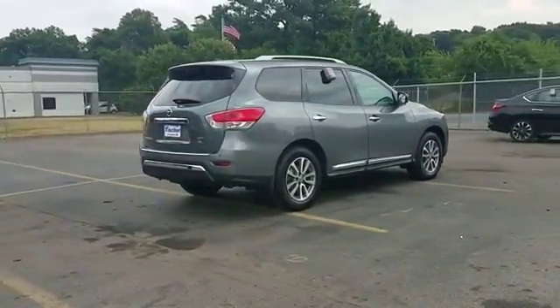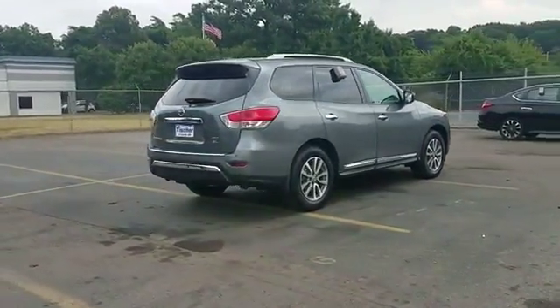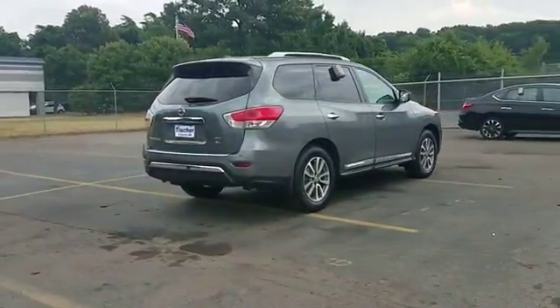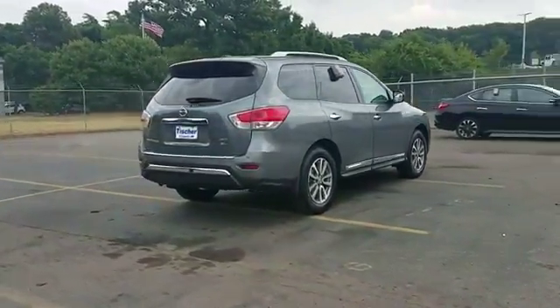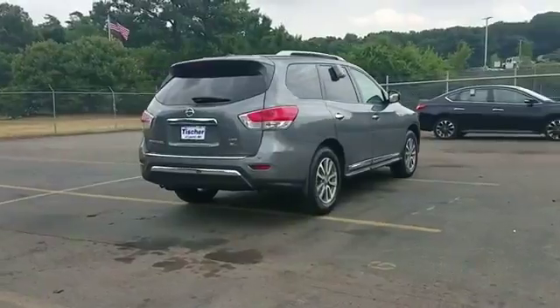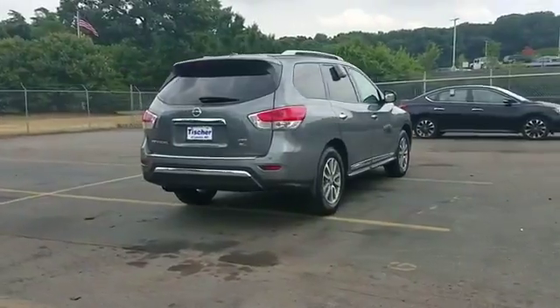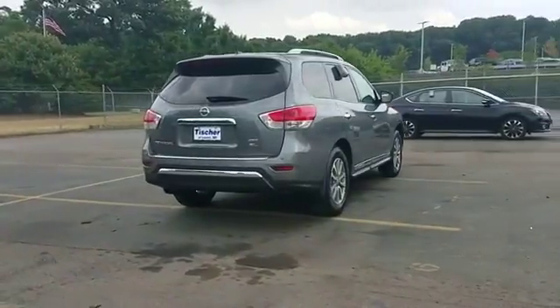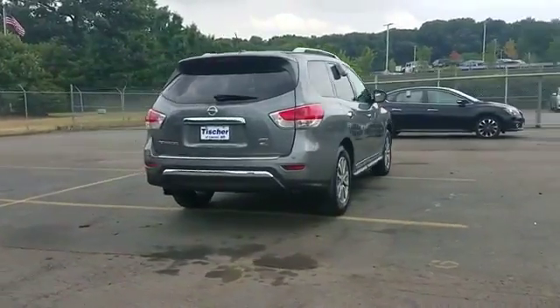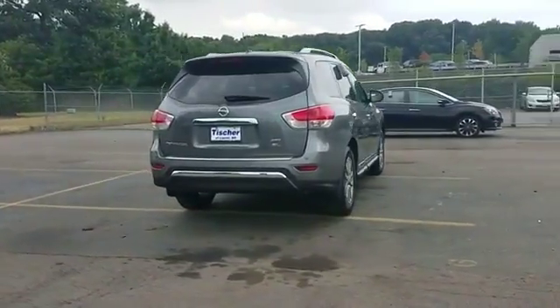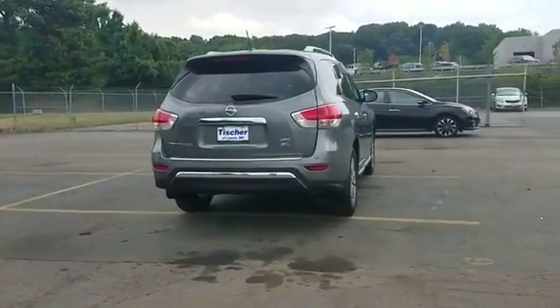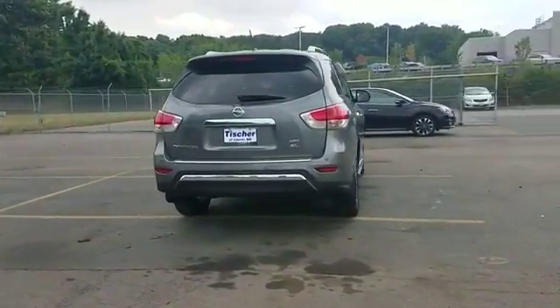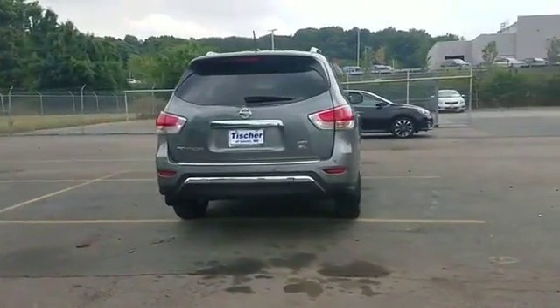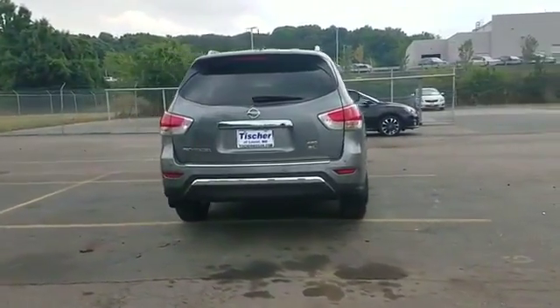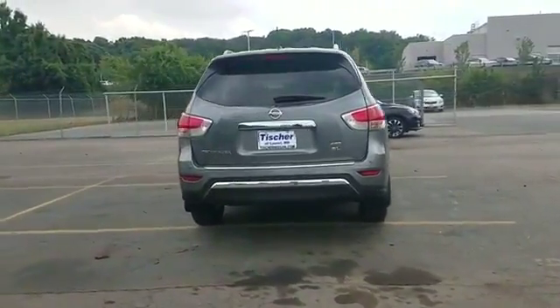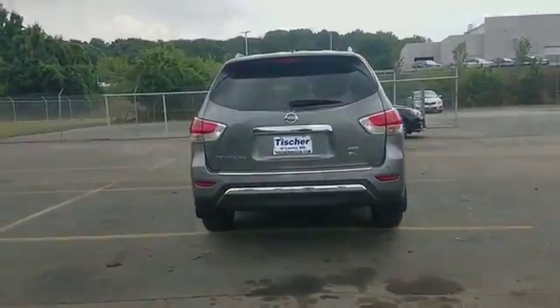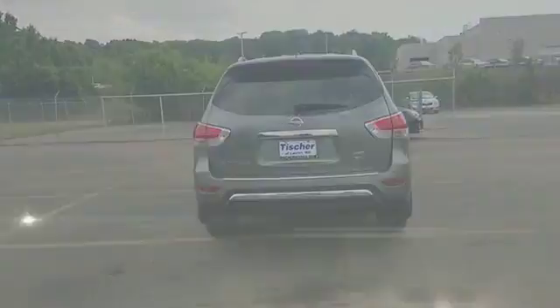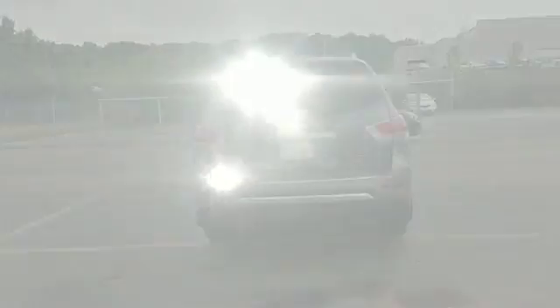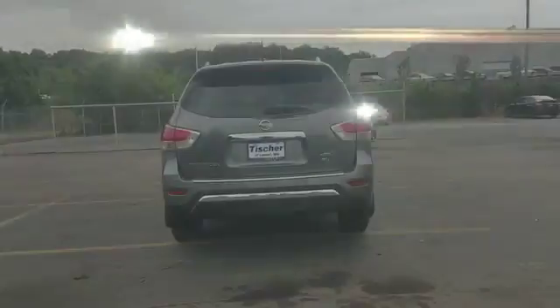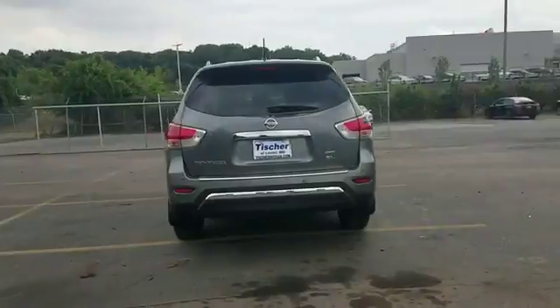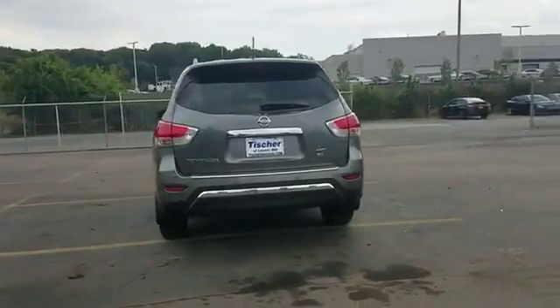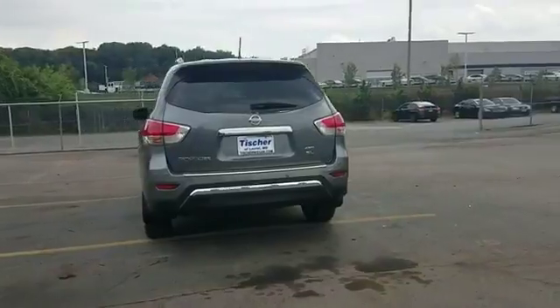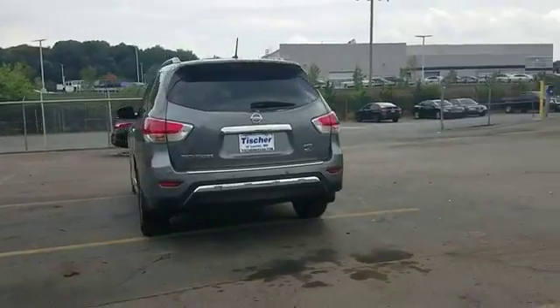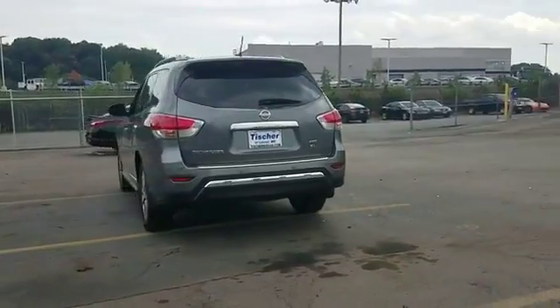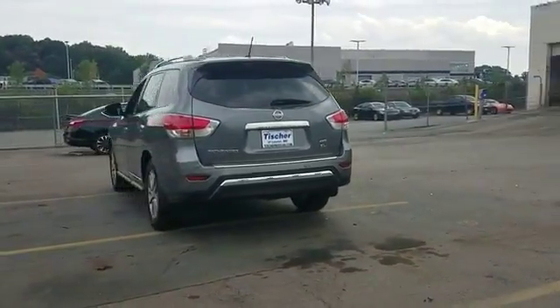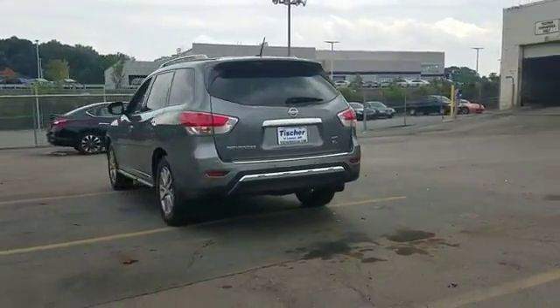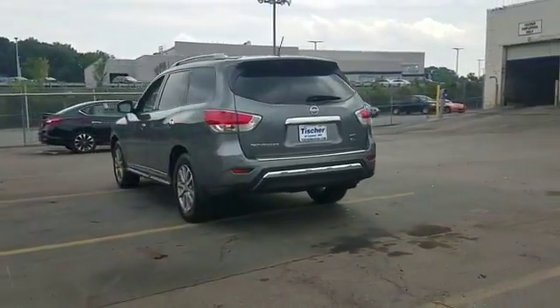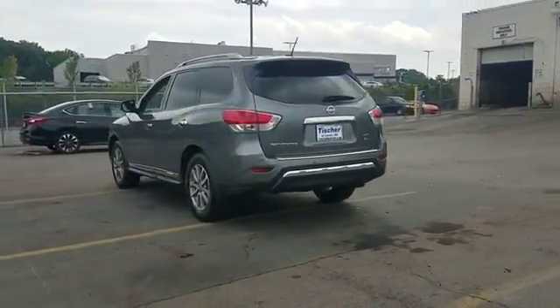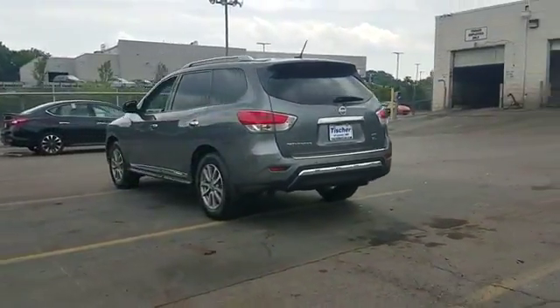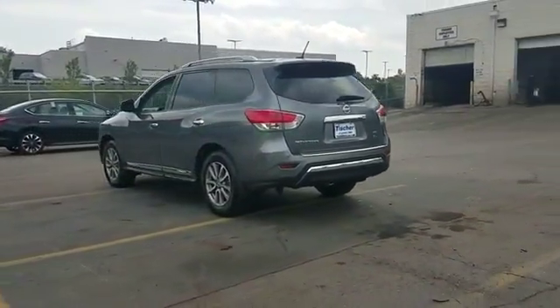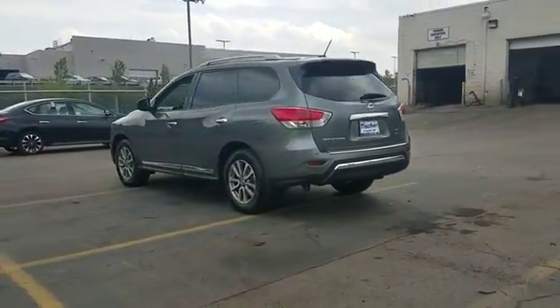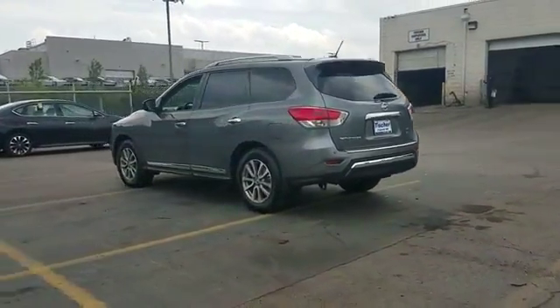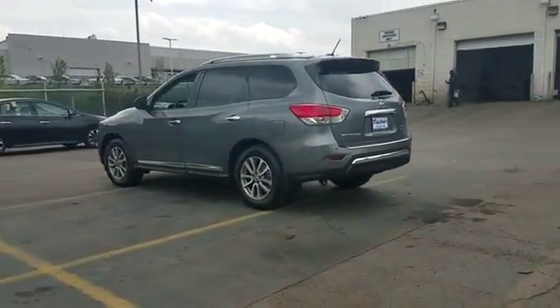Cross traffic alert, satellite radio, multi-zone air conditioning, four-wheel drive, blind spot monitor, parking aid sensor, third row seating.